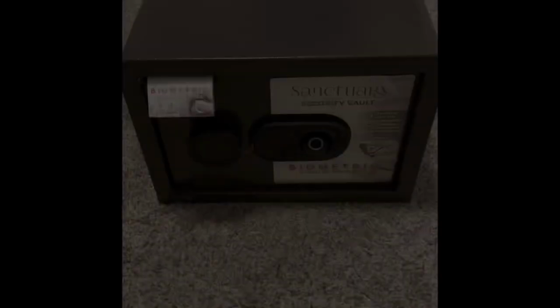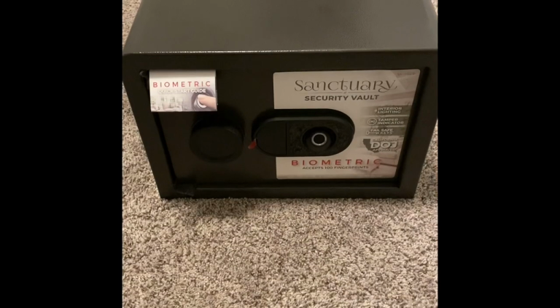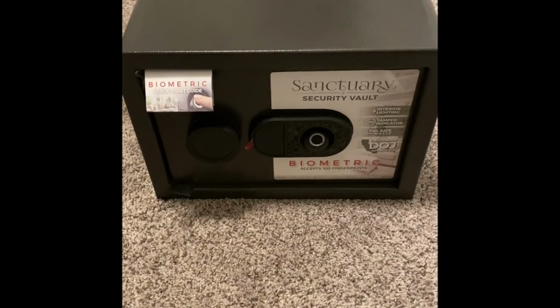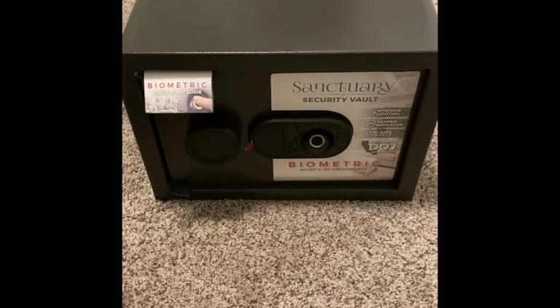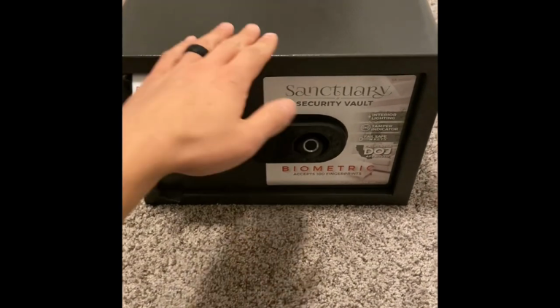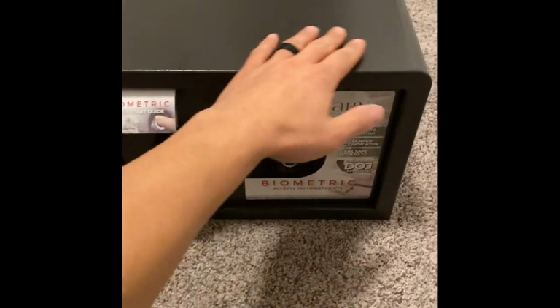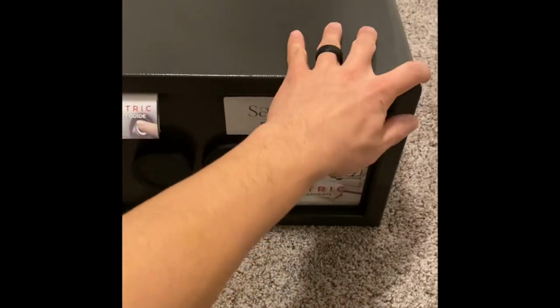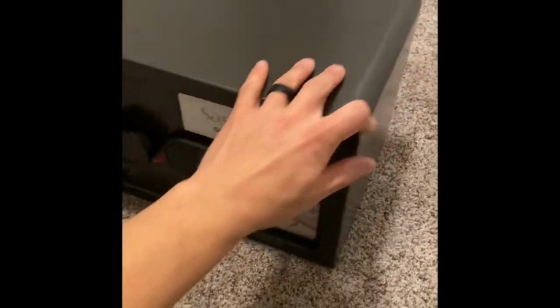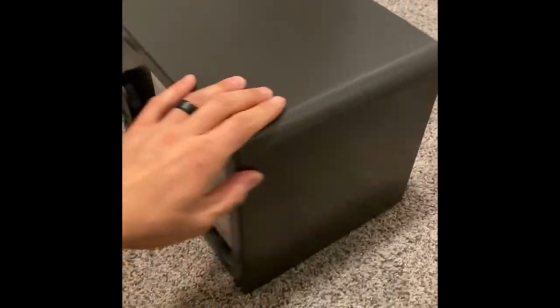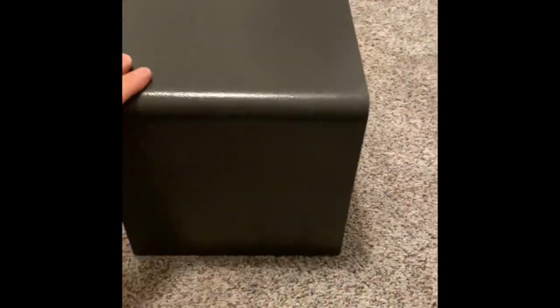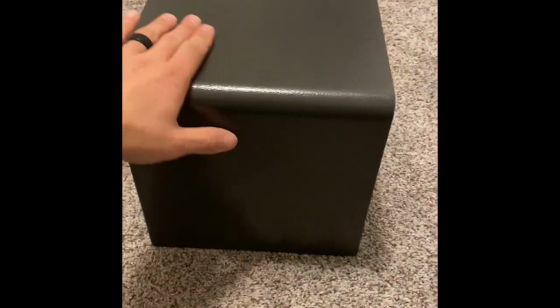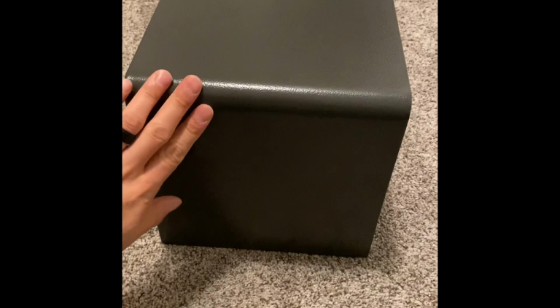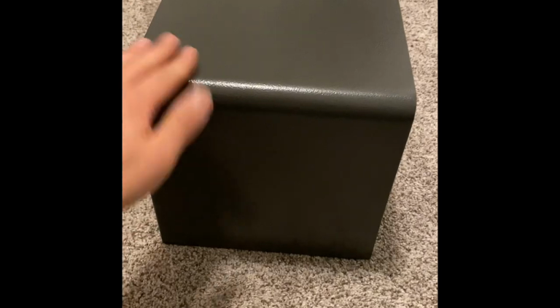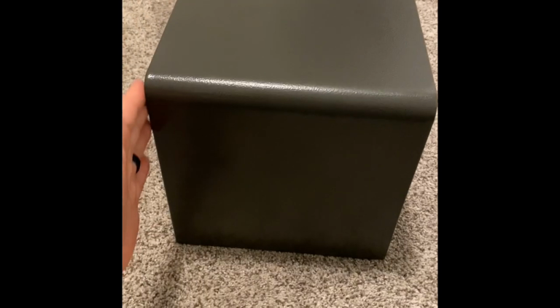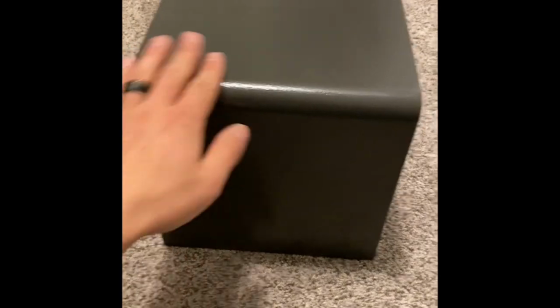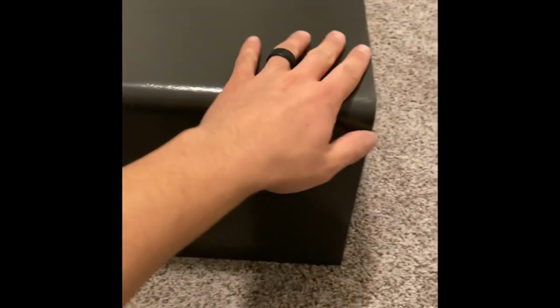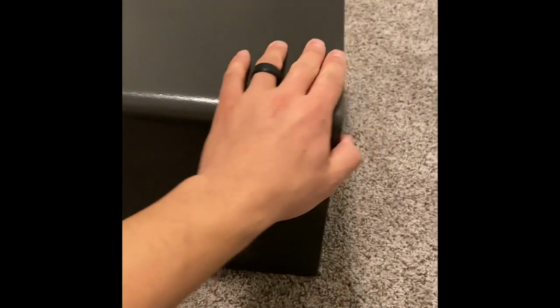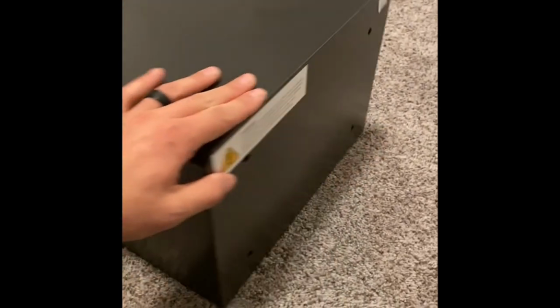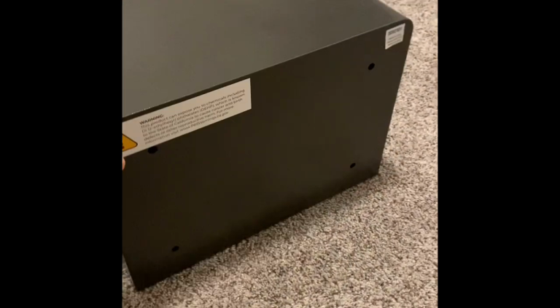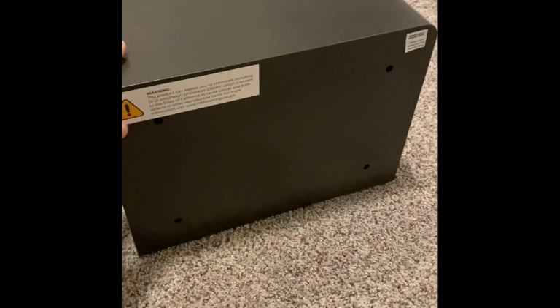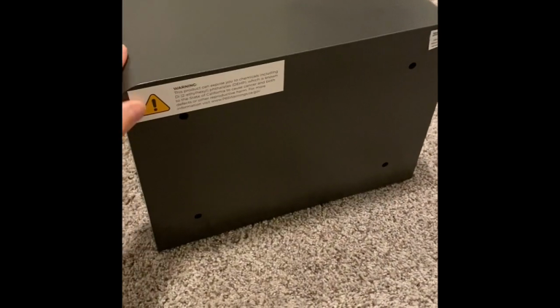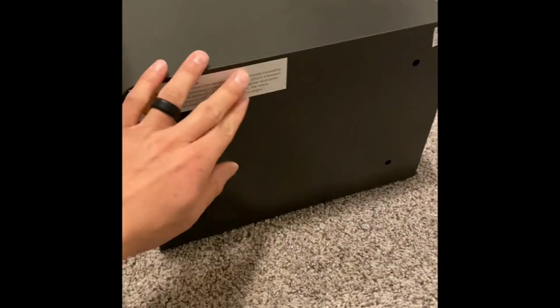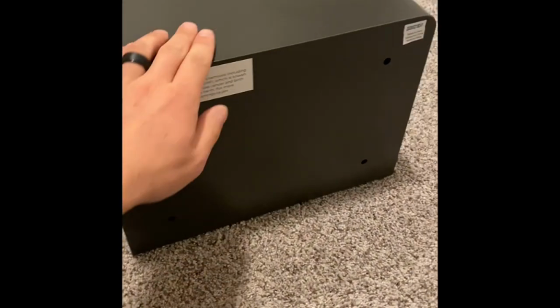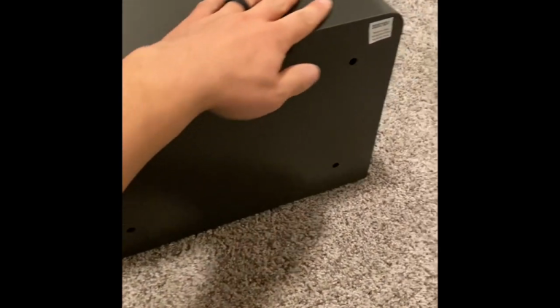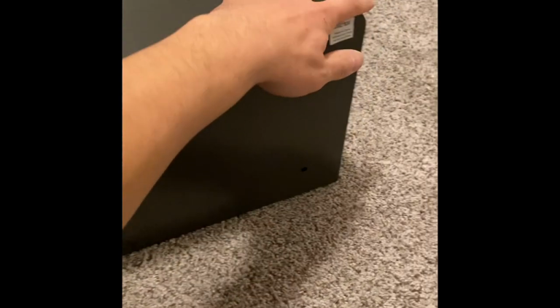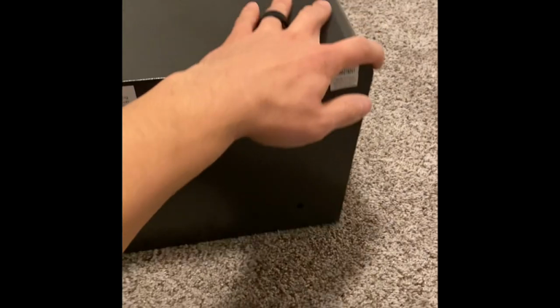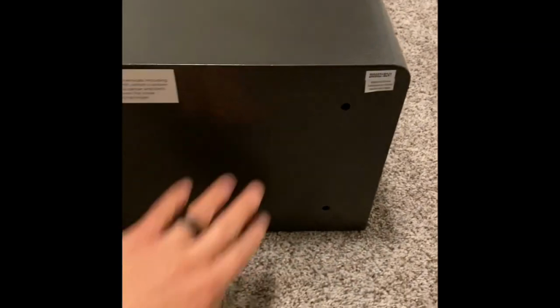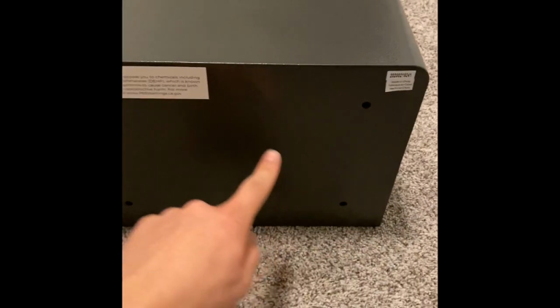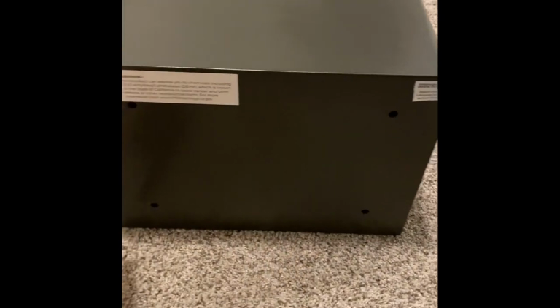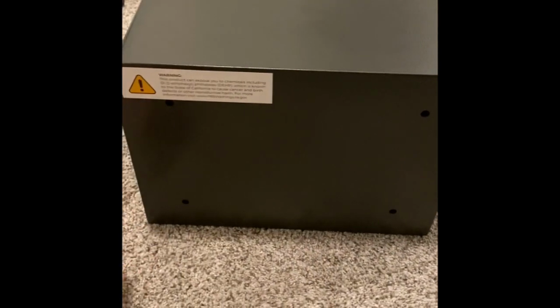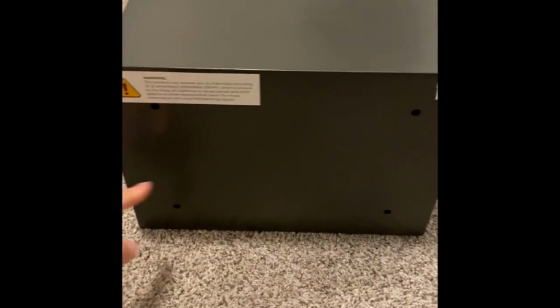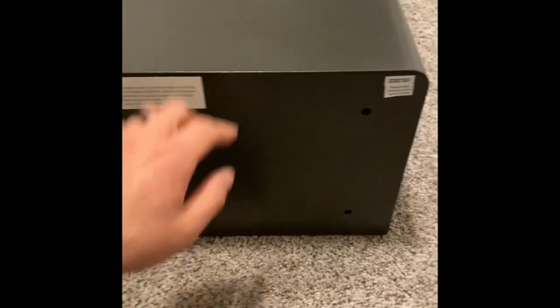Let's start off by doing a little 360. Nice curved lines, flat edges. Can't really see any welds. Some mounting holes.